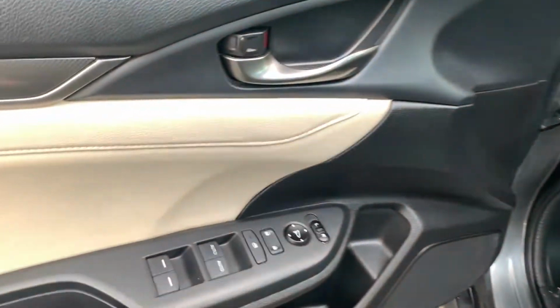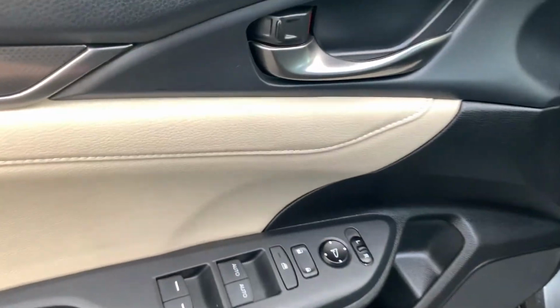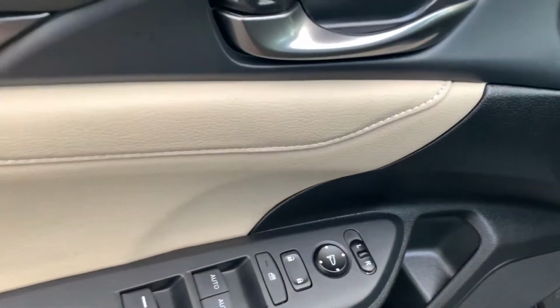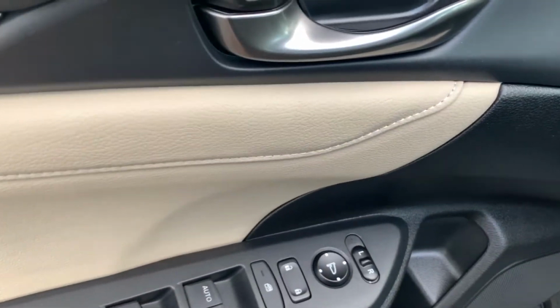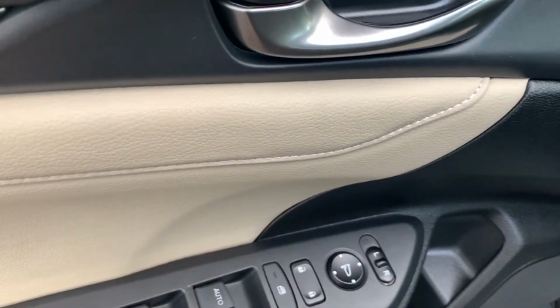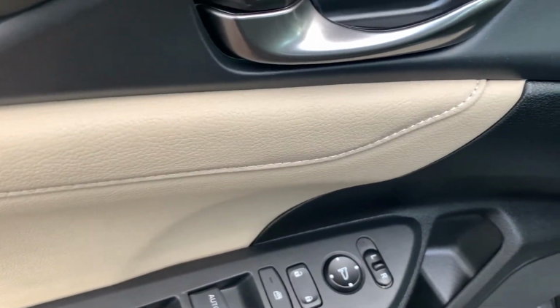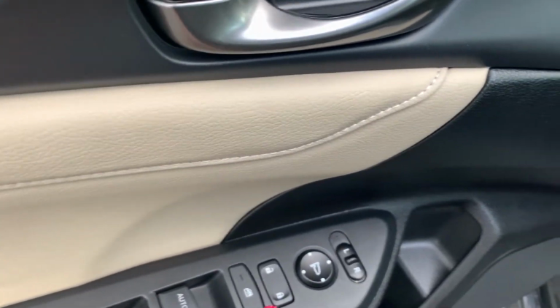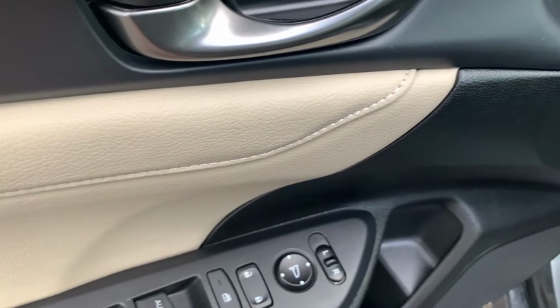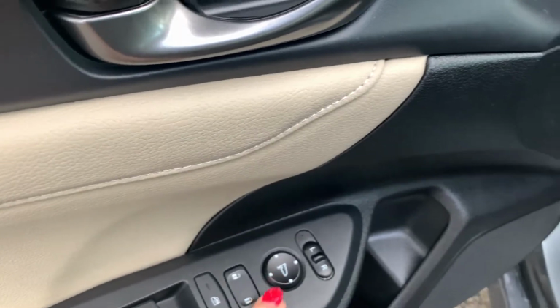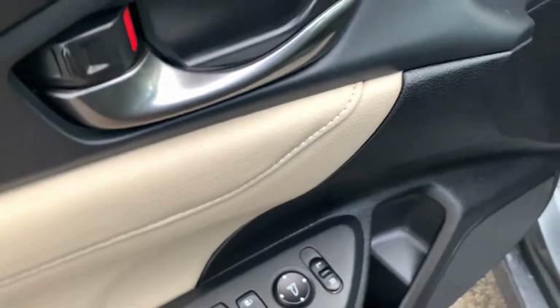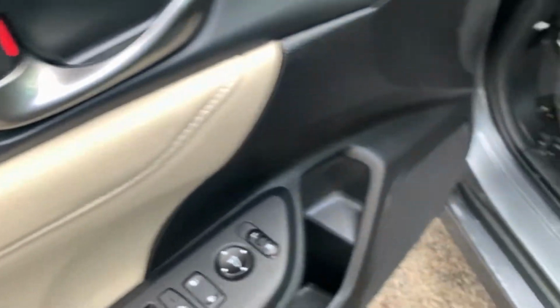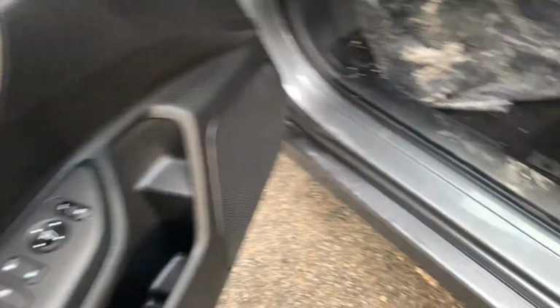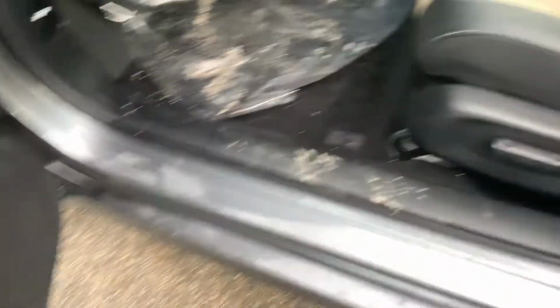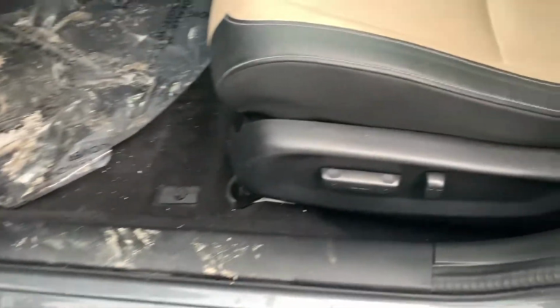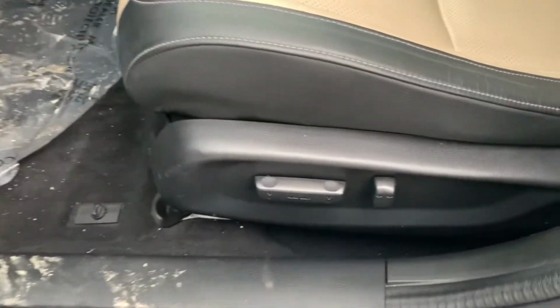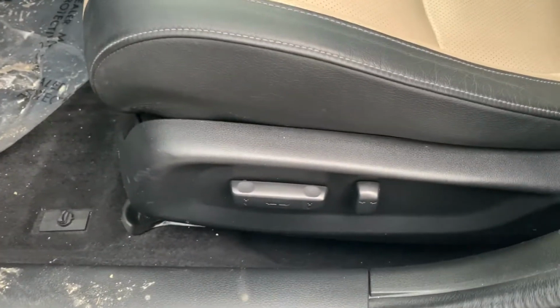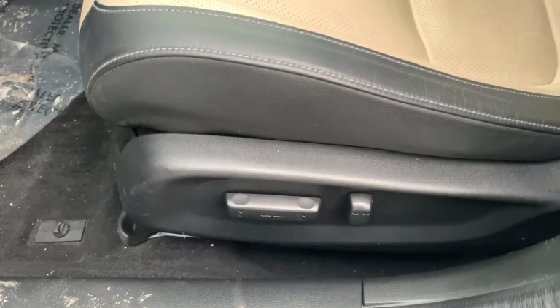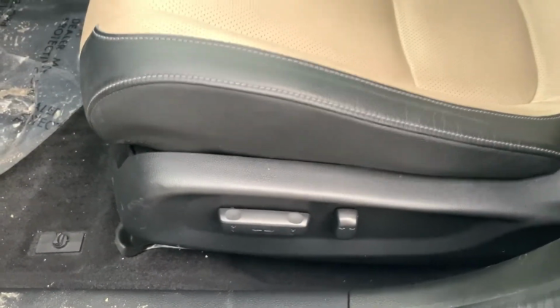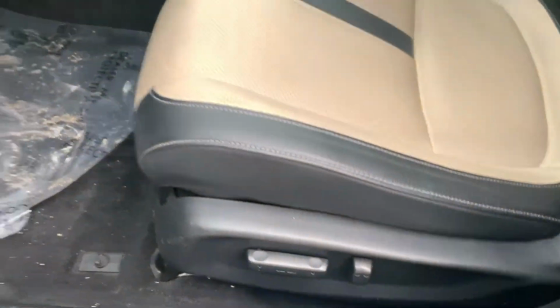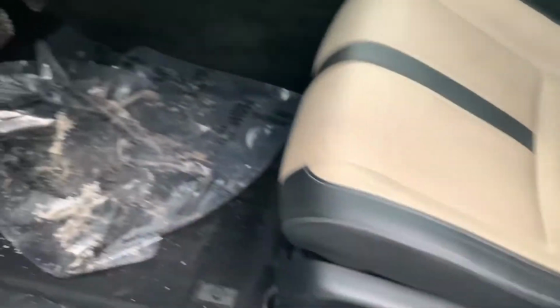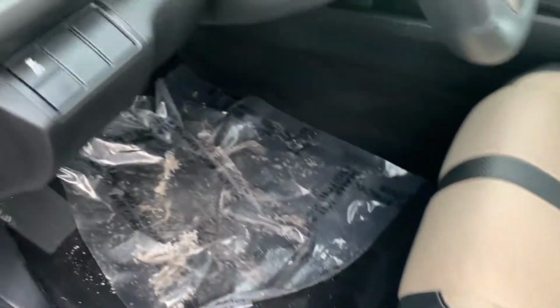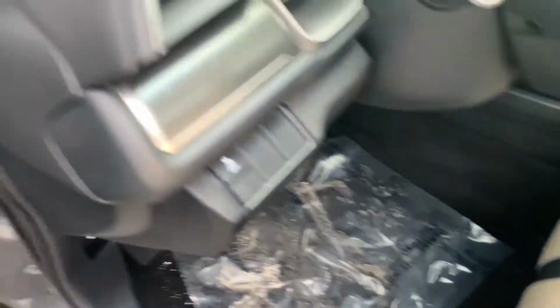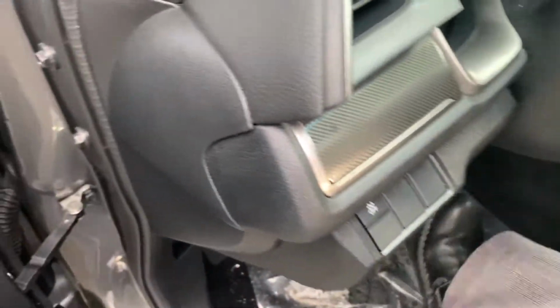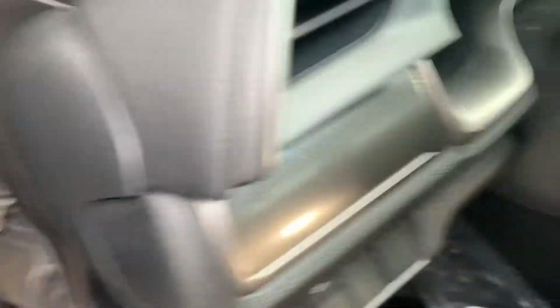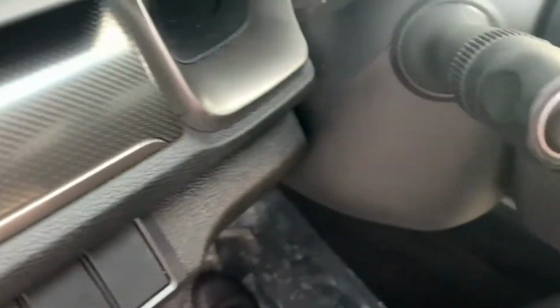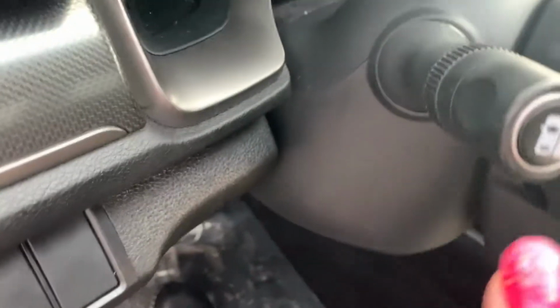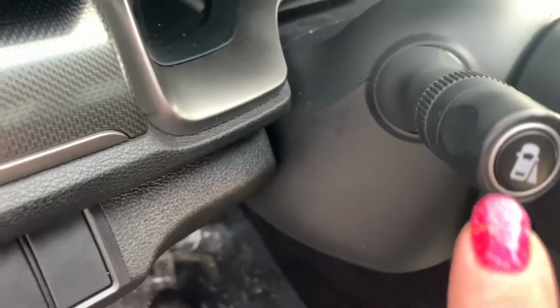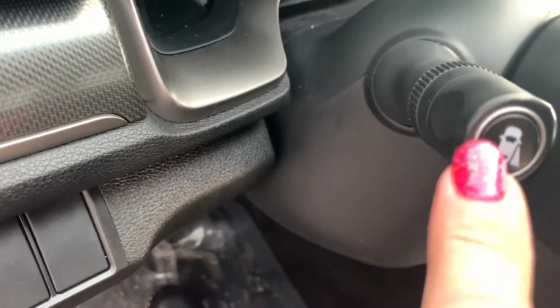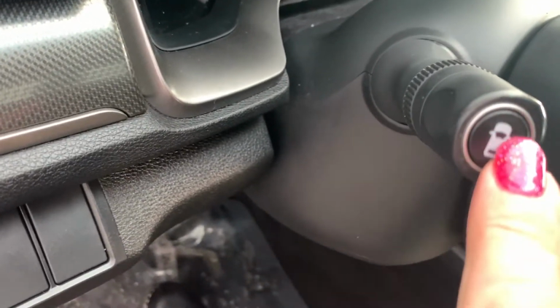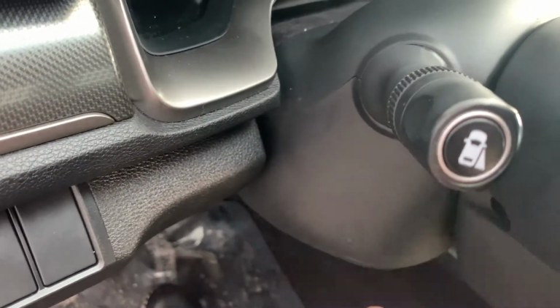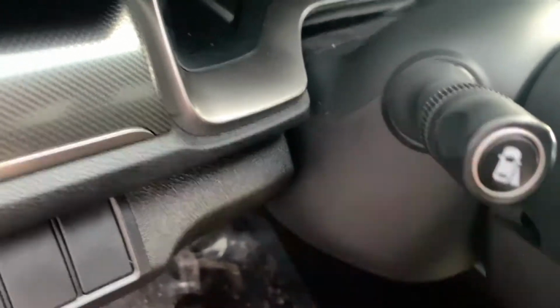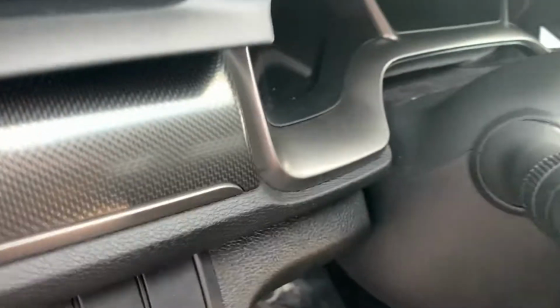Here are all of your controls for your windows, your door locks, and your mirrors. You do have a power seat on this car. This is where you can turn that lane watch on, or when you put your blinker on.